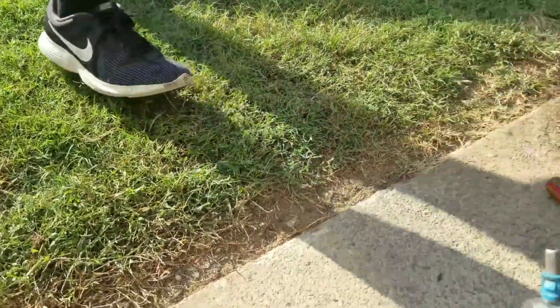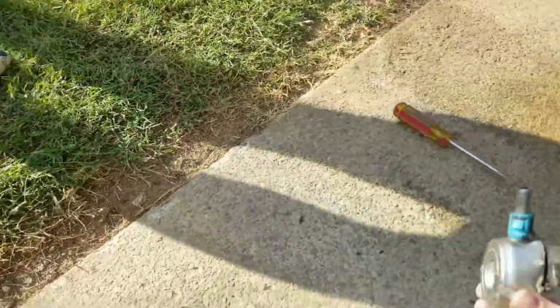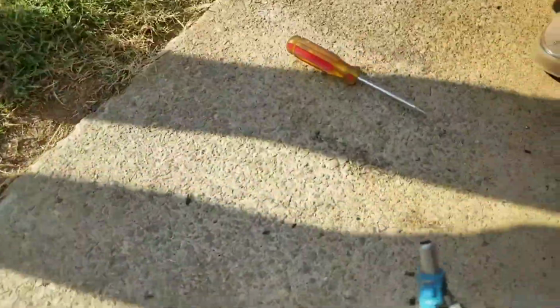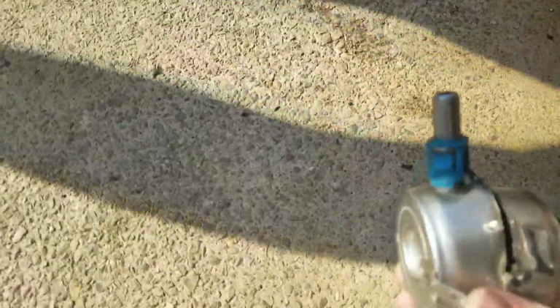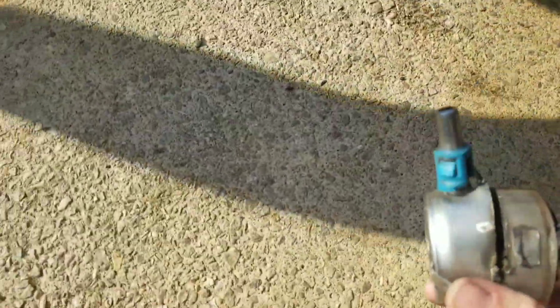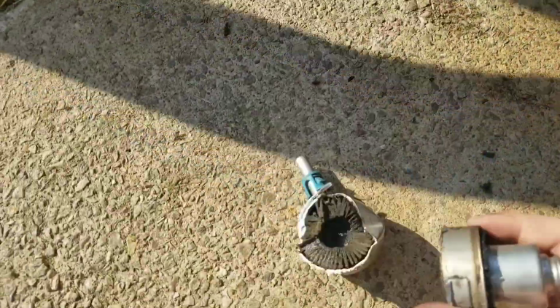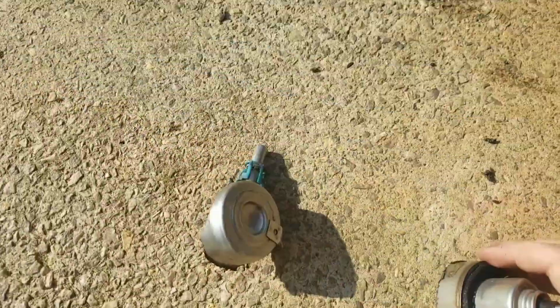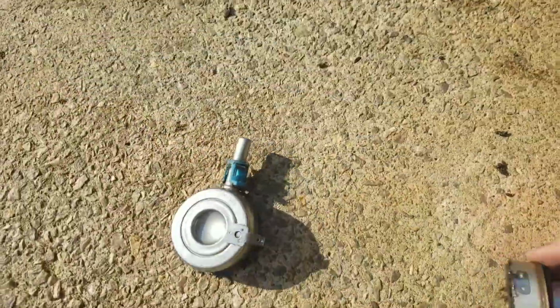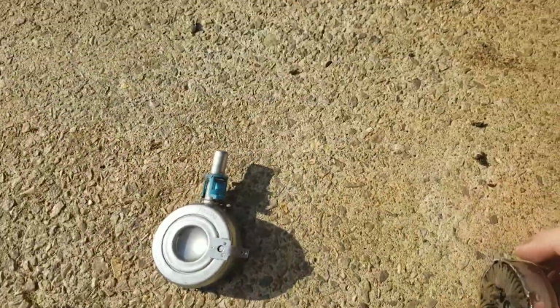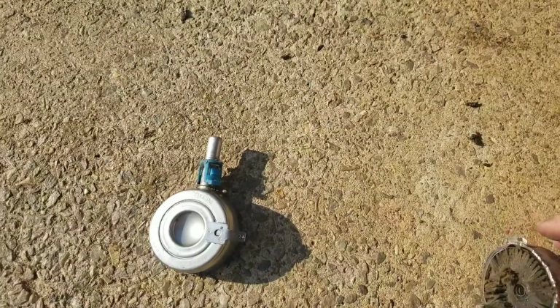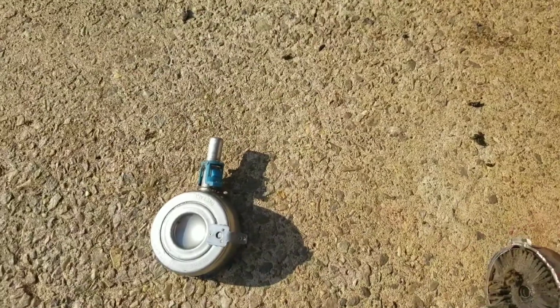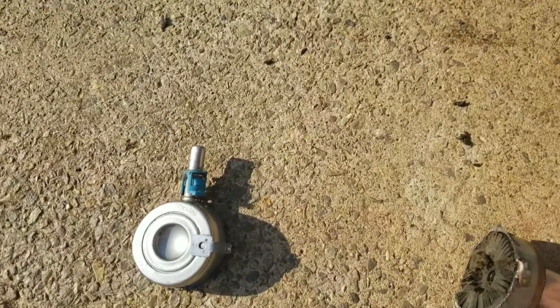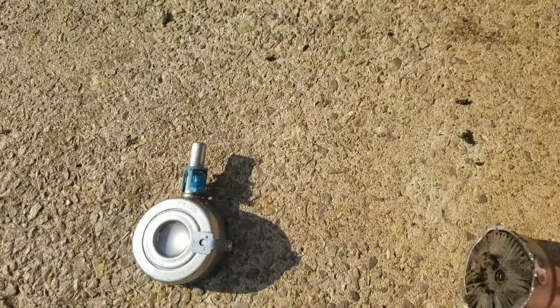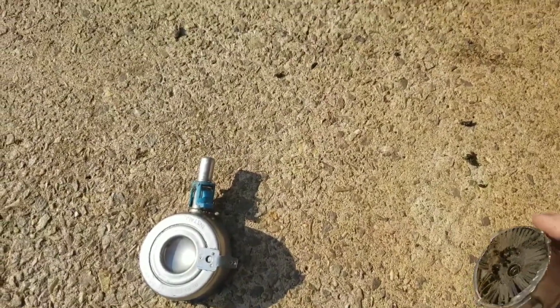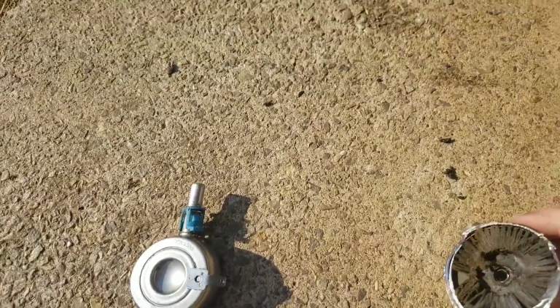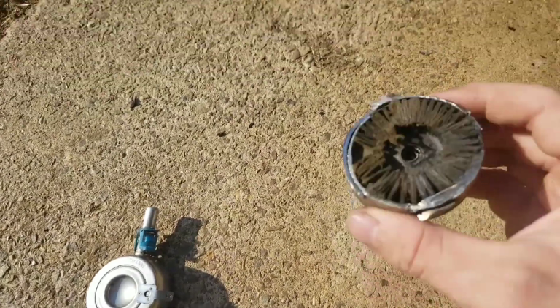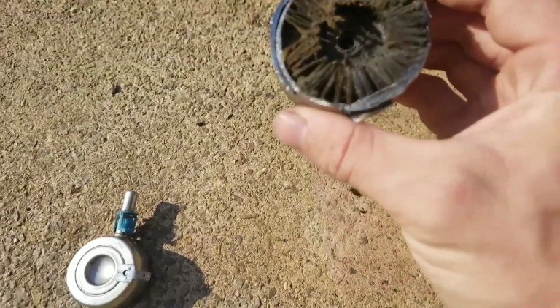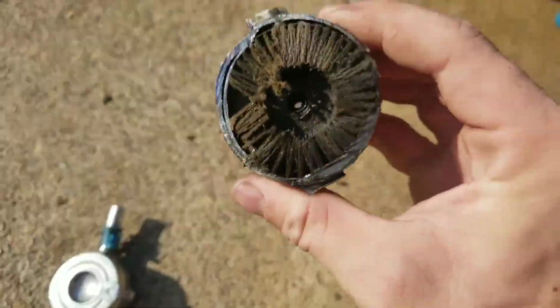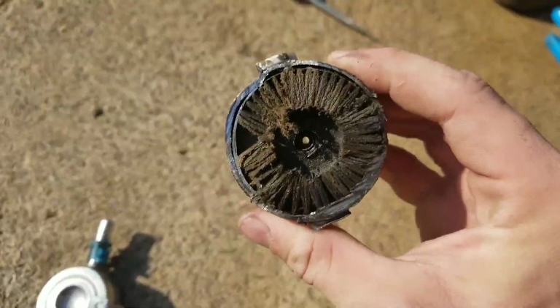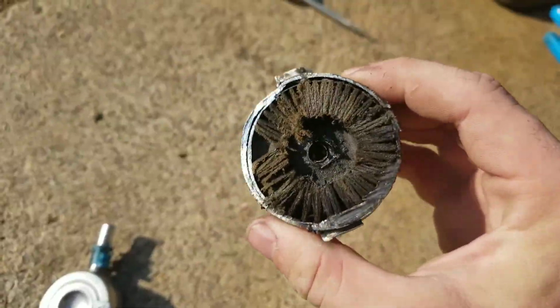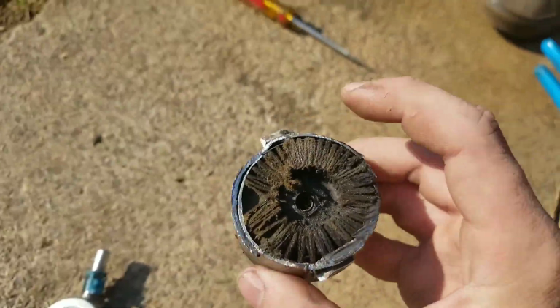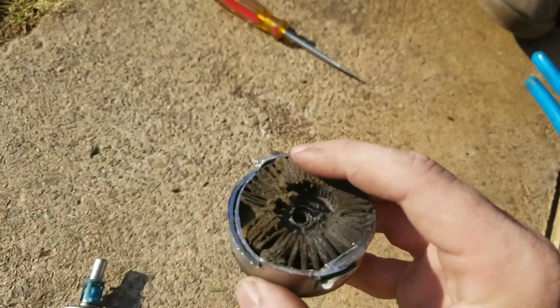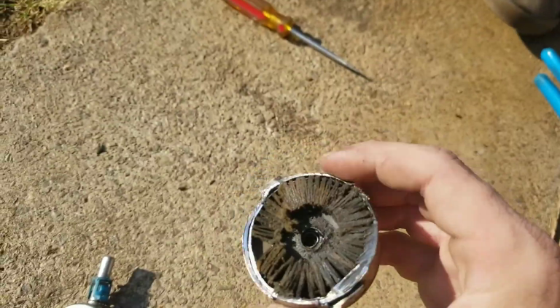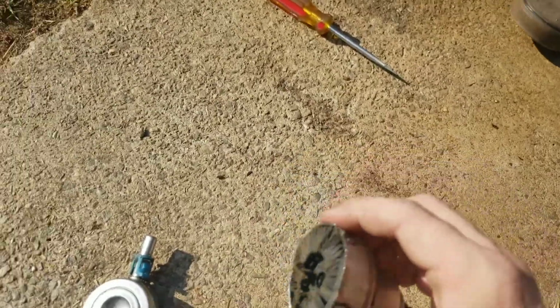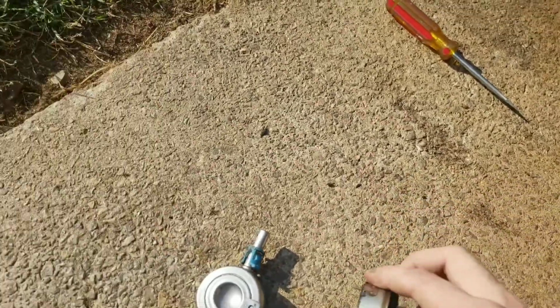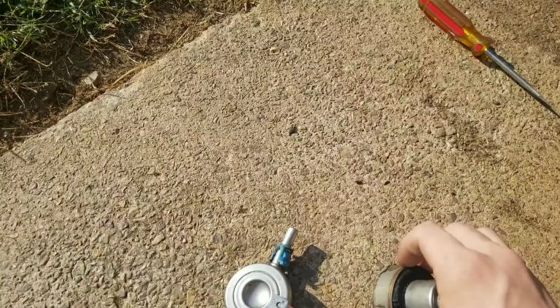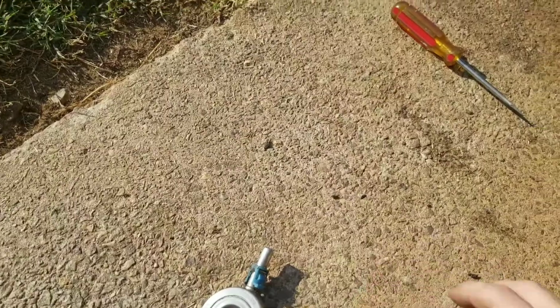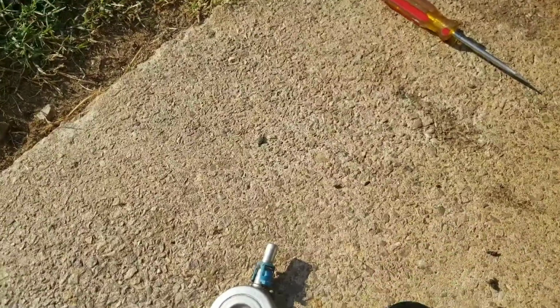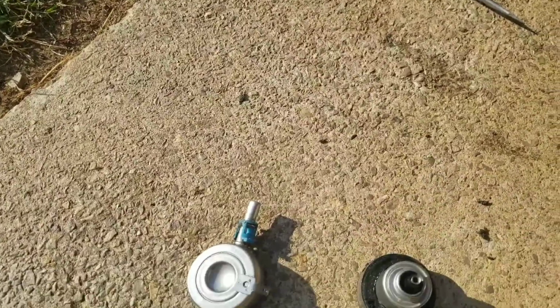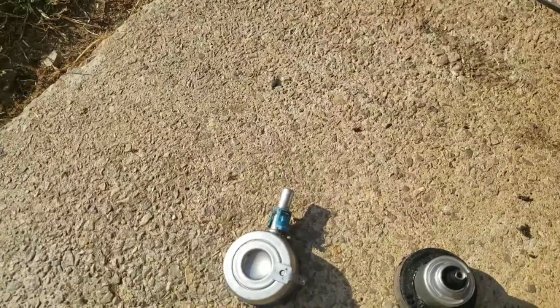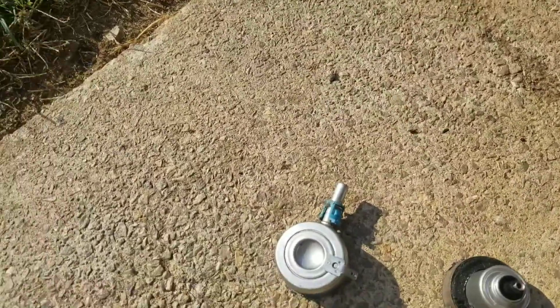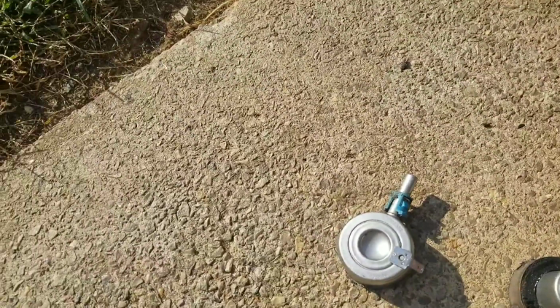Weld it back together and put it in the car. Hell yeah. We'll just reuse this. Let's clean the filter out. JB weld it back together. I think it's good to go.